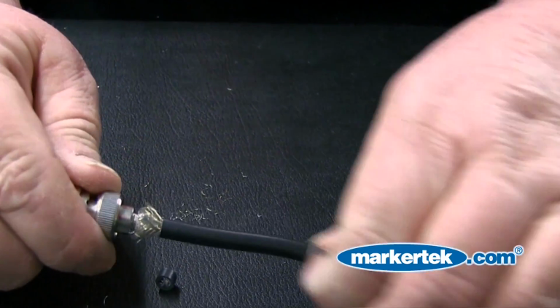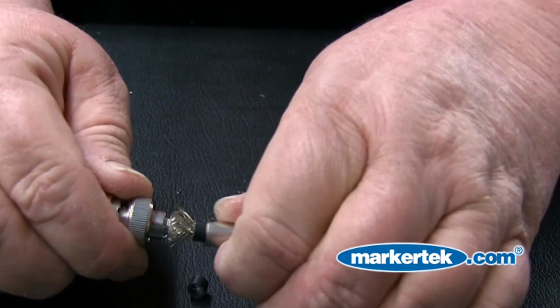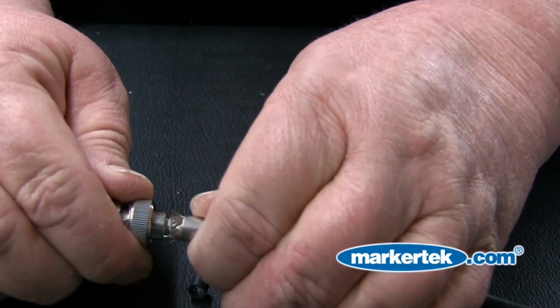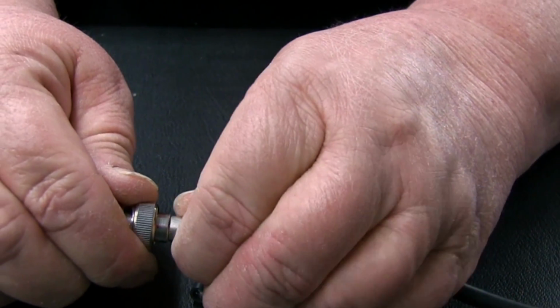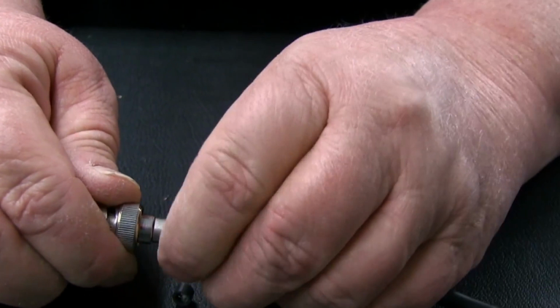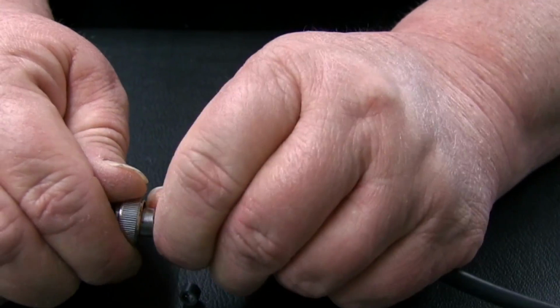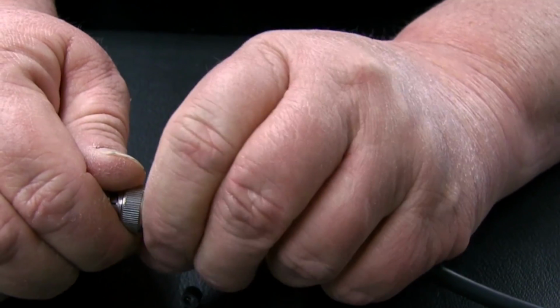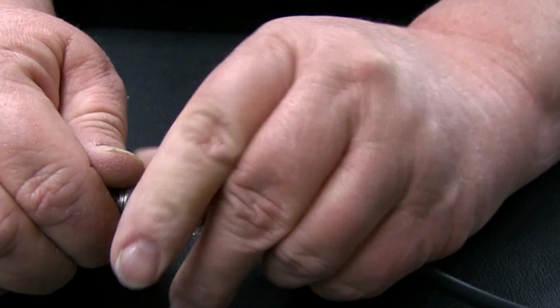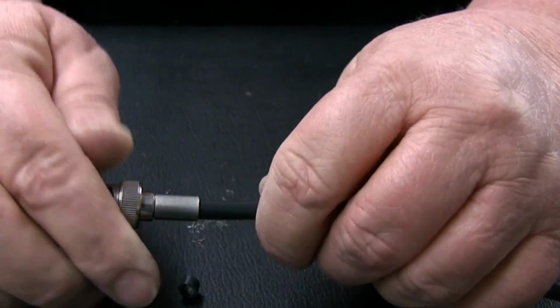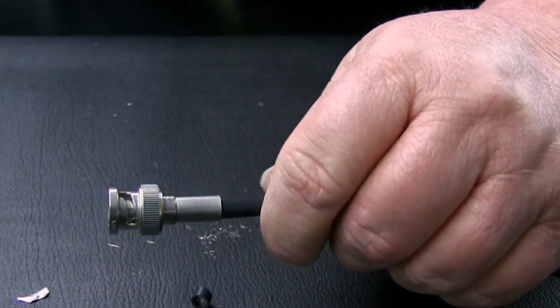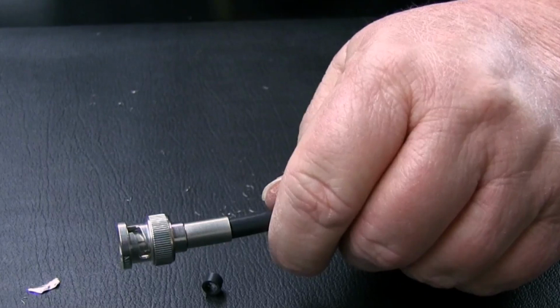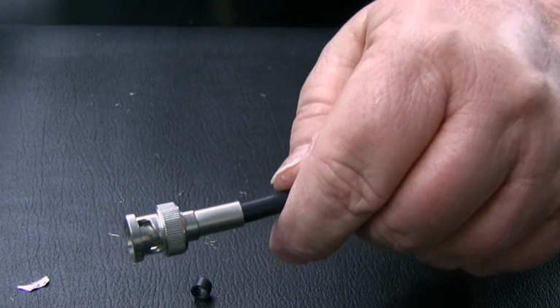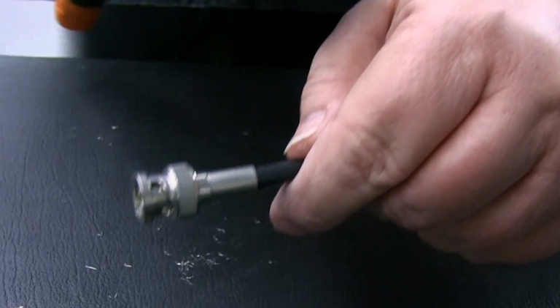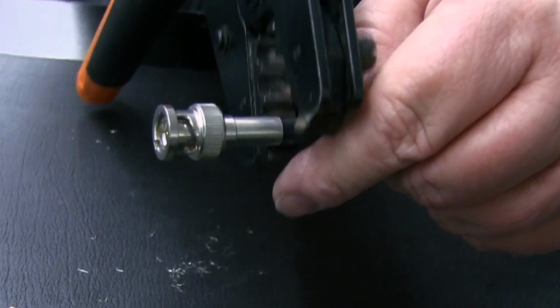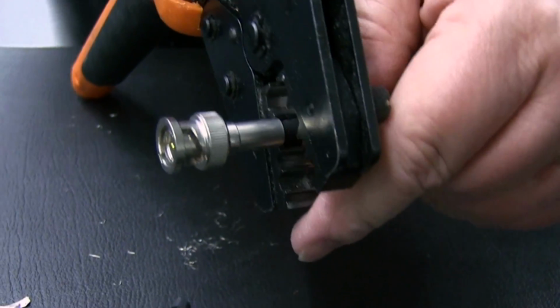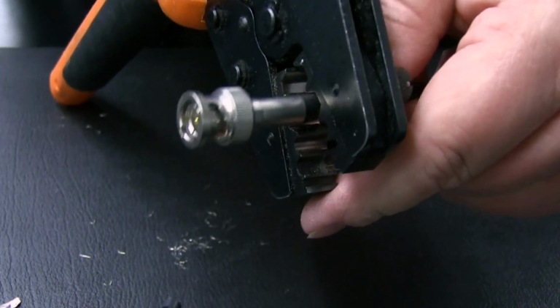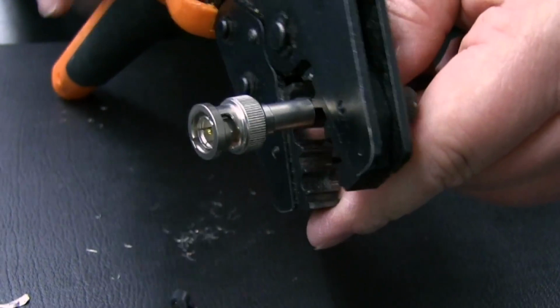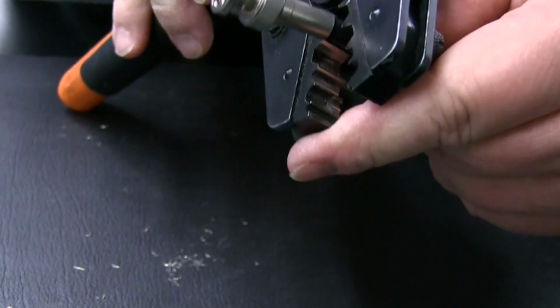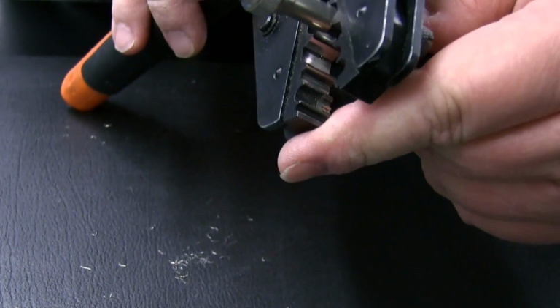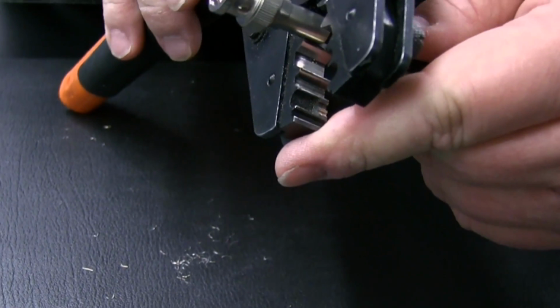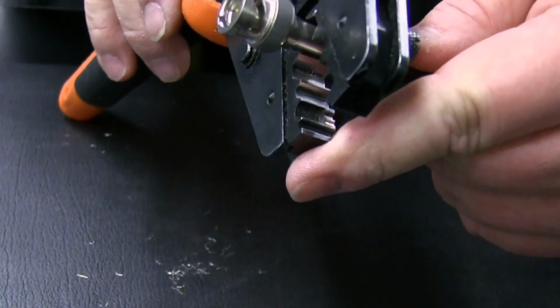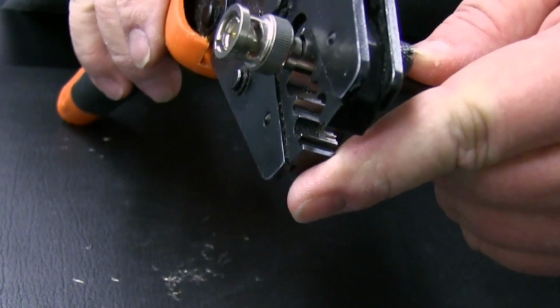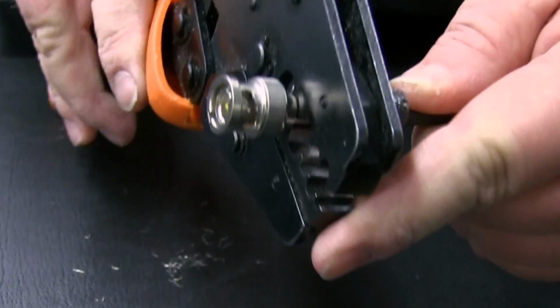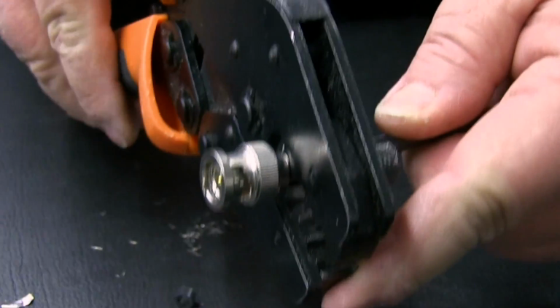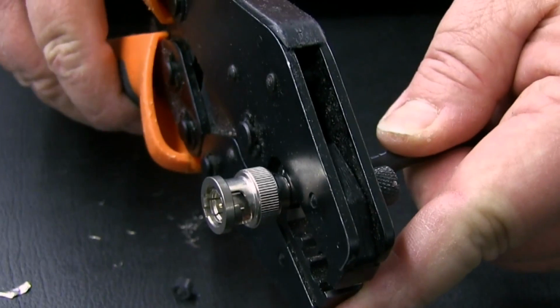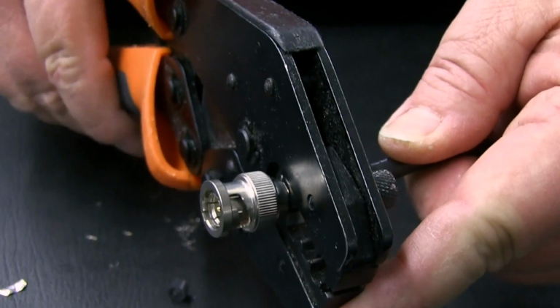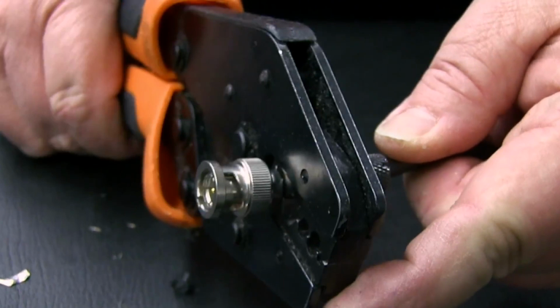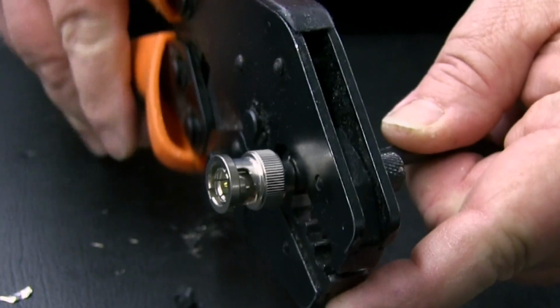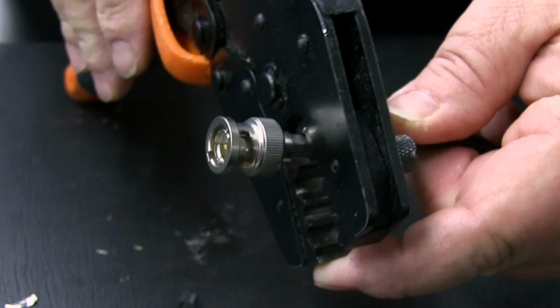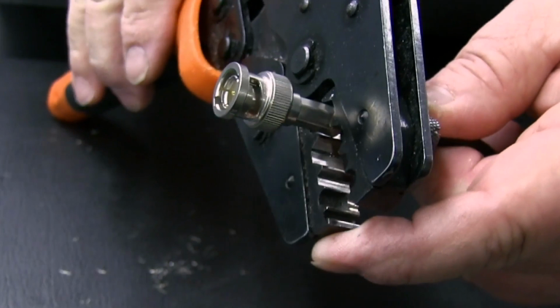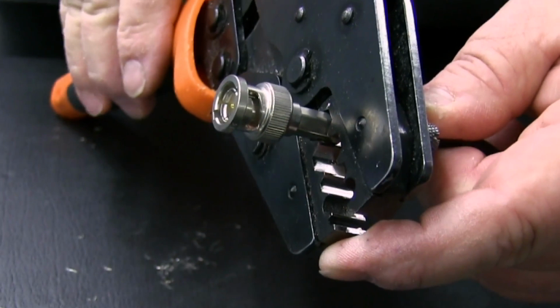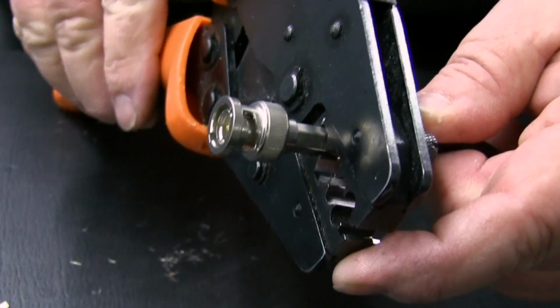Slide the crimp sleeve over the shielding and onto the collar of the connector. Using the crimp tool, crimp the sleeve once where the crimp sleeve meets the connector and a second time where the sleeve meets the cable.